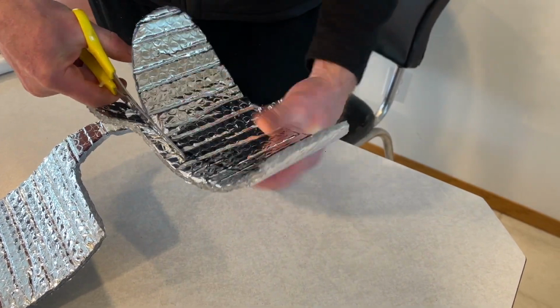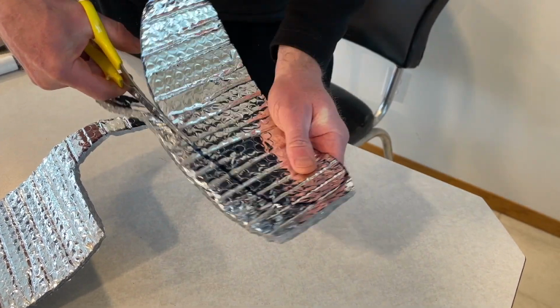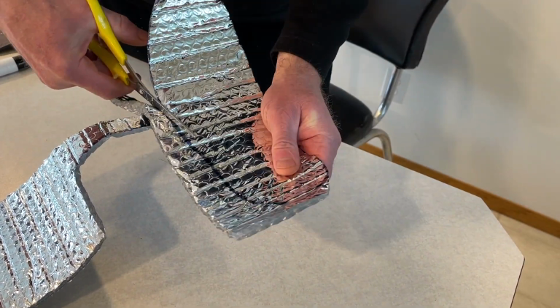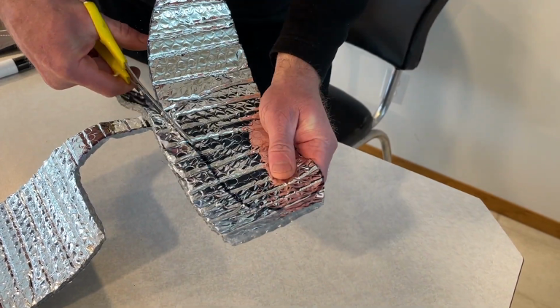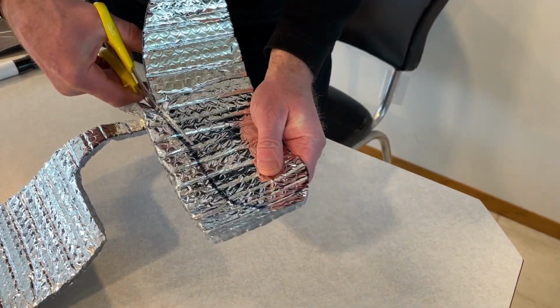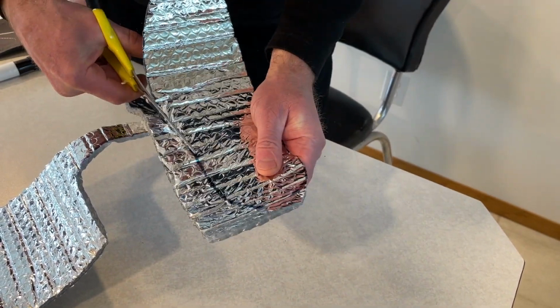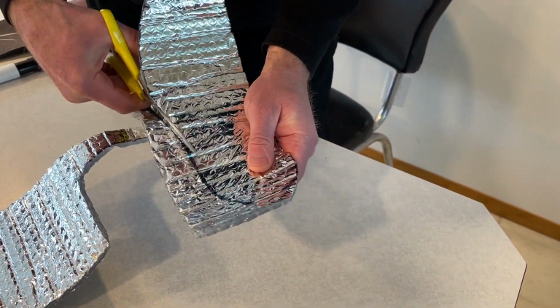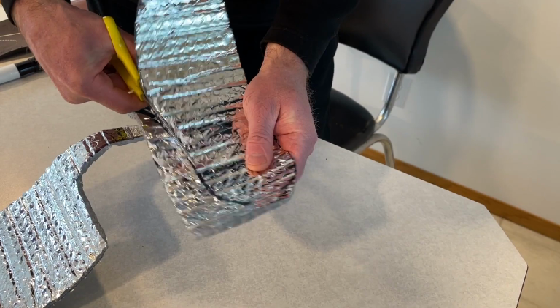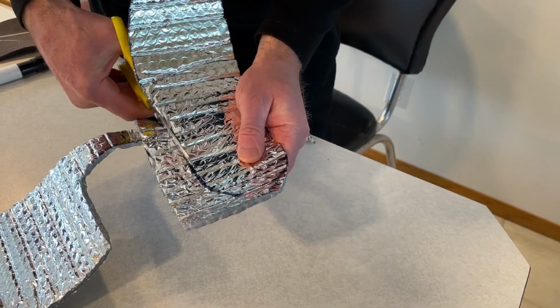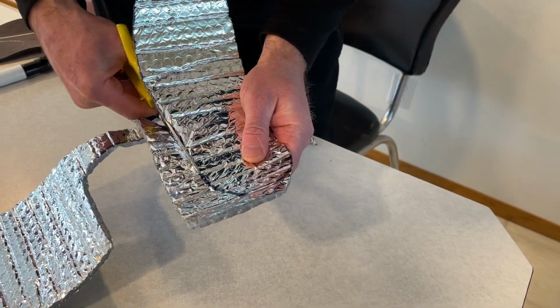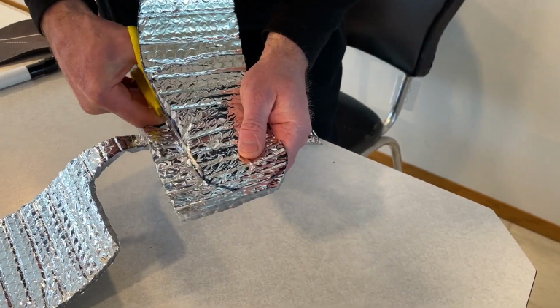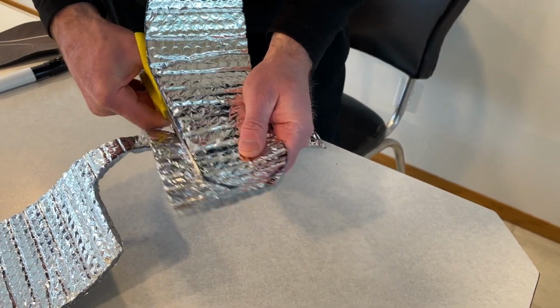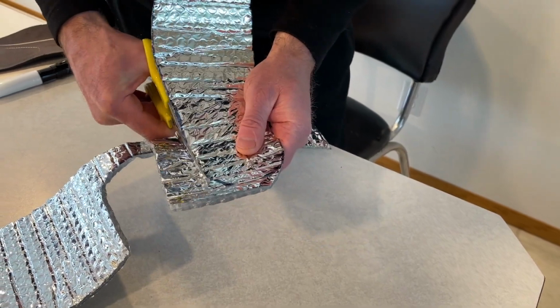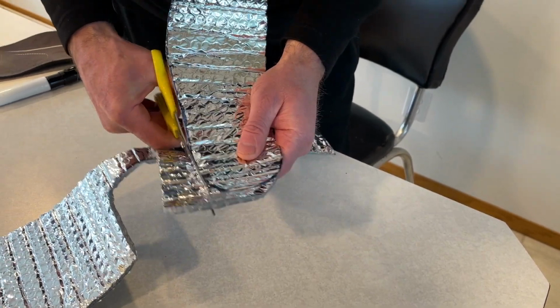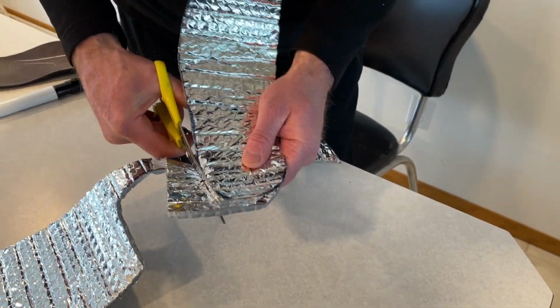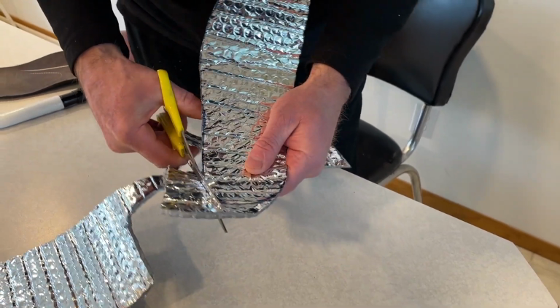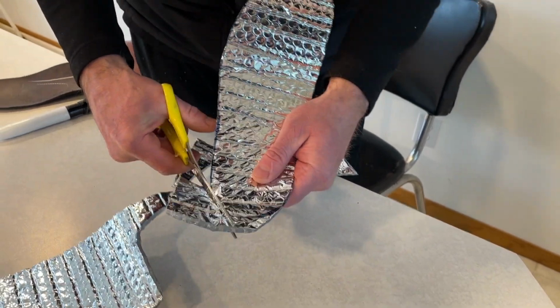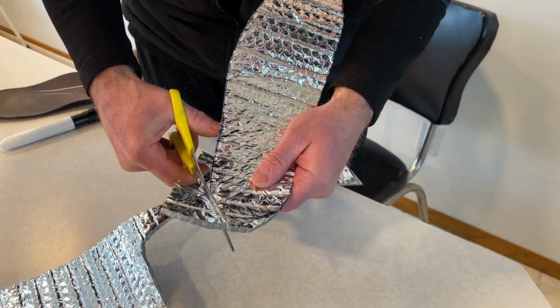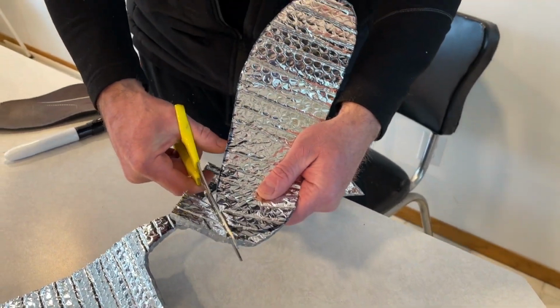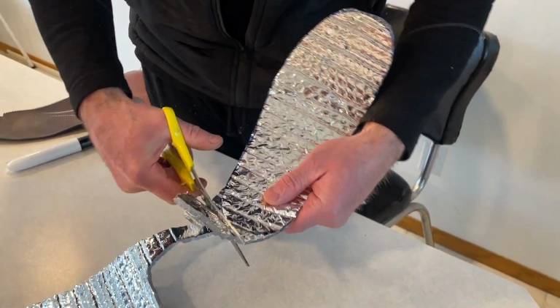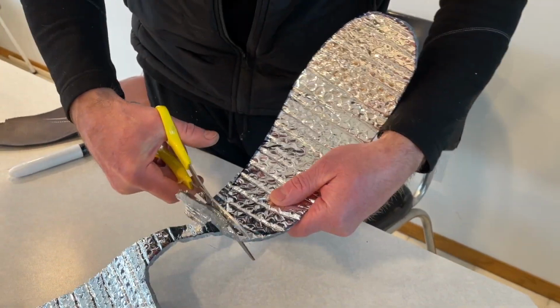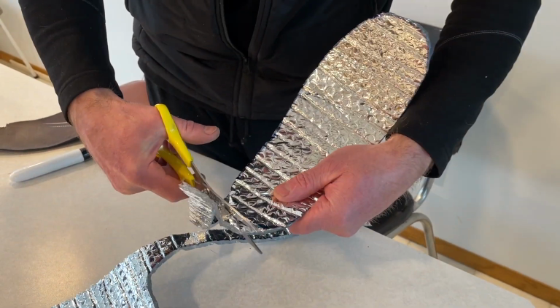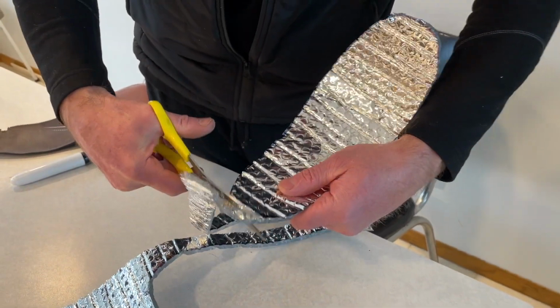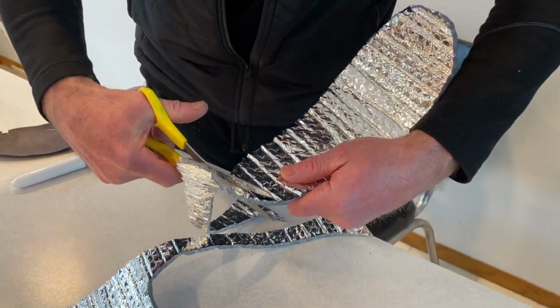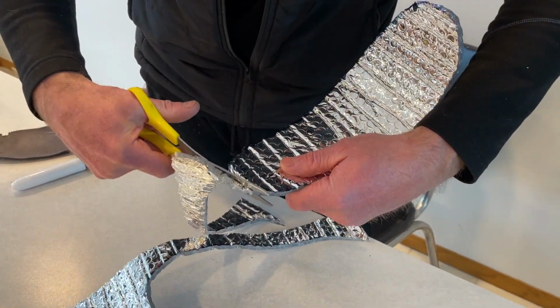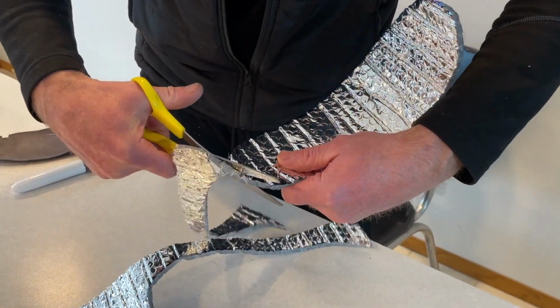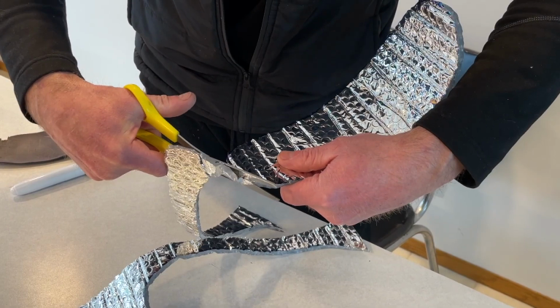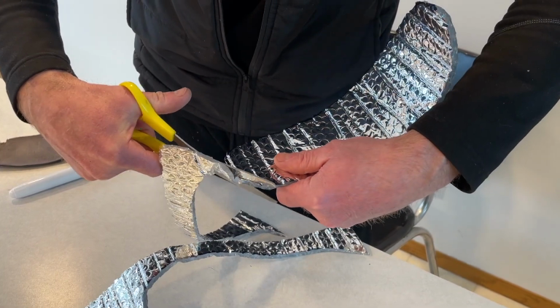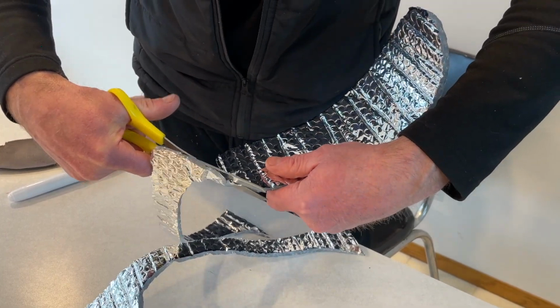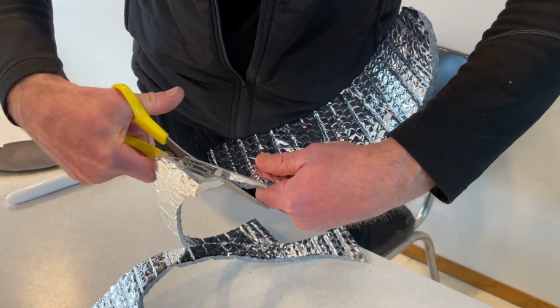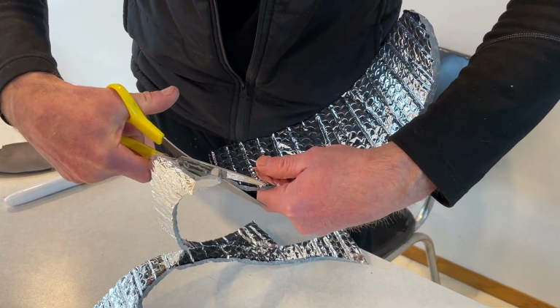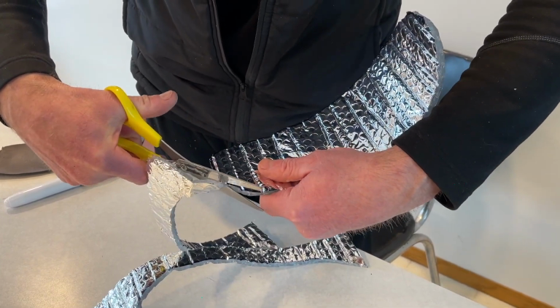I did find that after a couple weeks the air pockets get squished and eventually the shiny surface gets broken down, but it provides a lot of comfort in that time span.